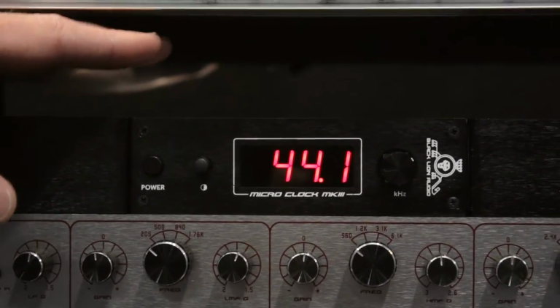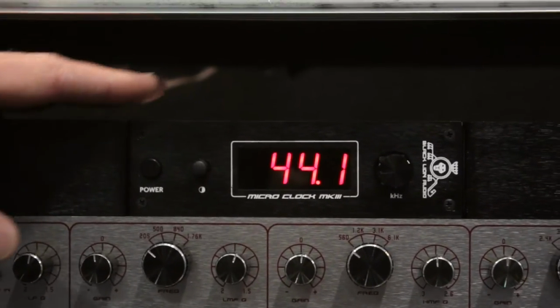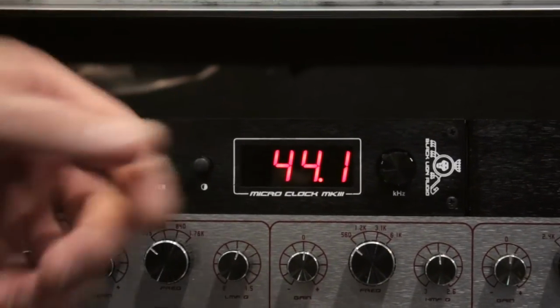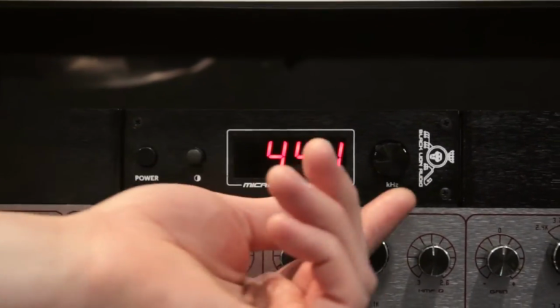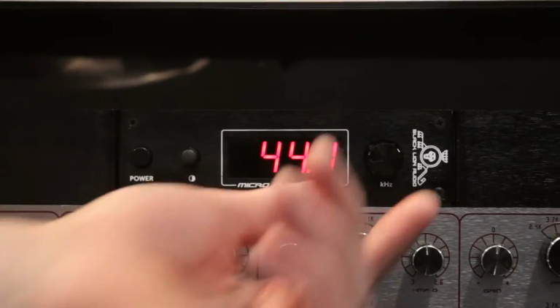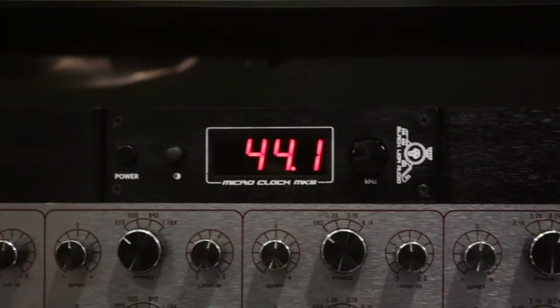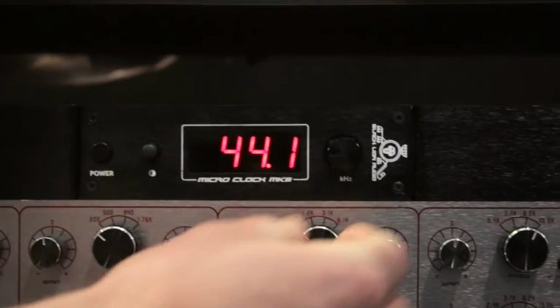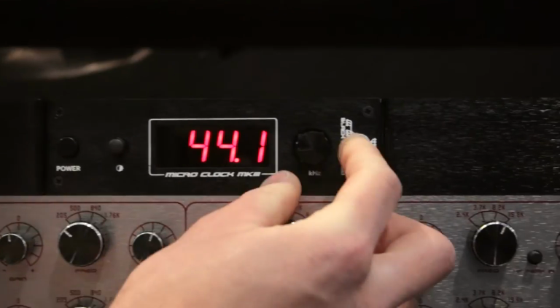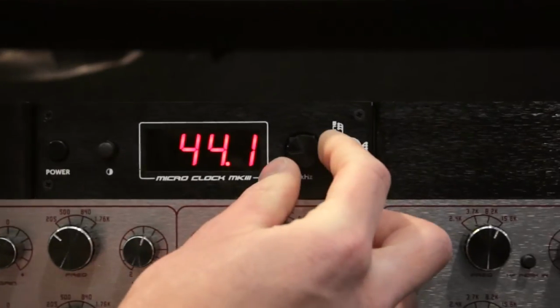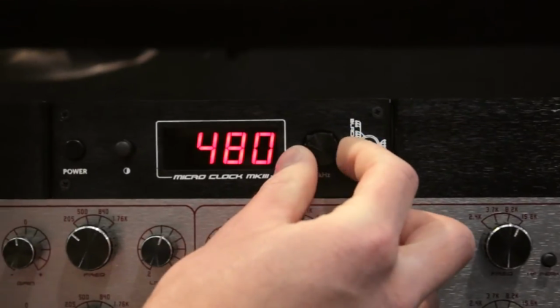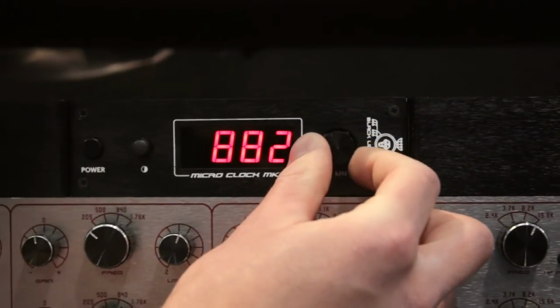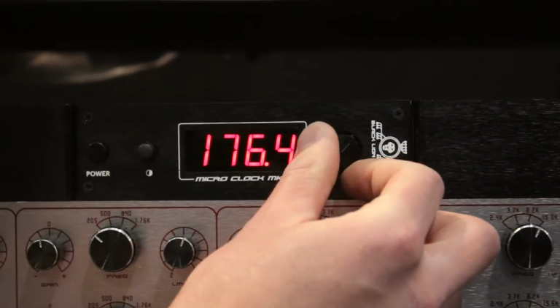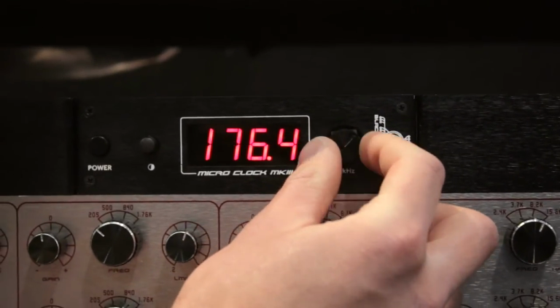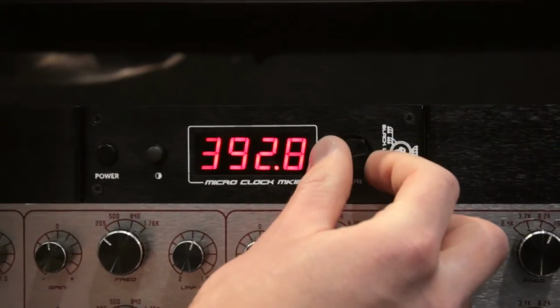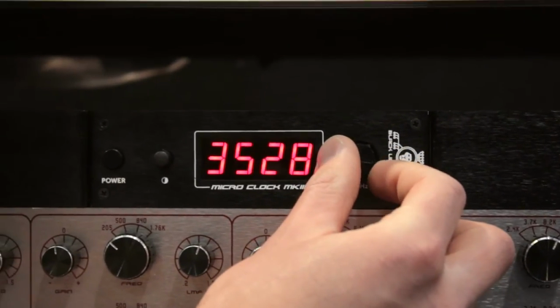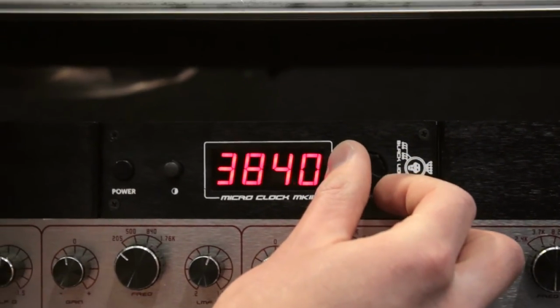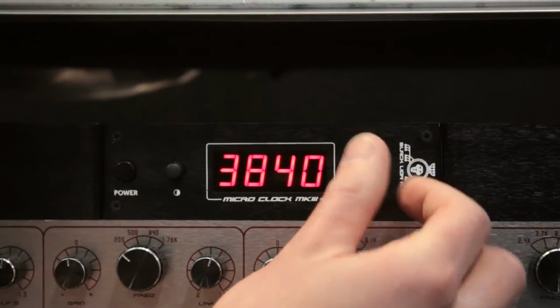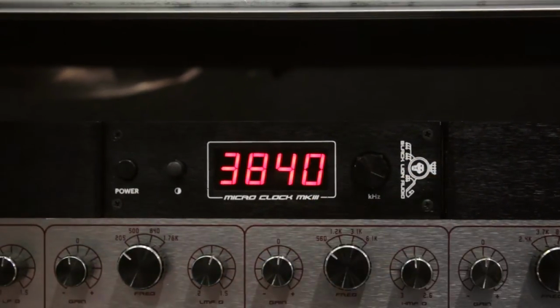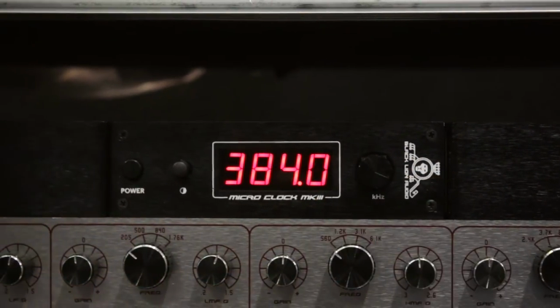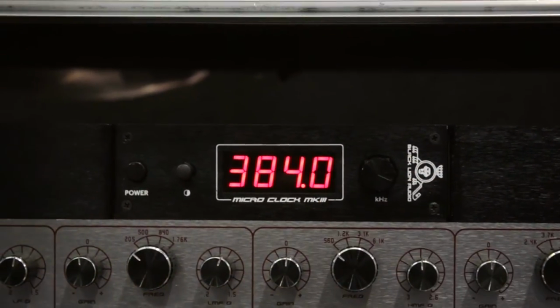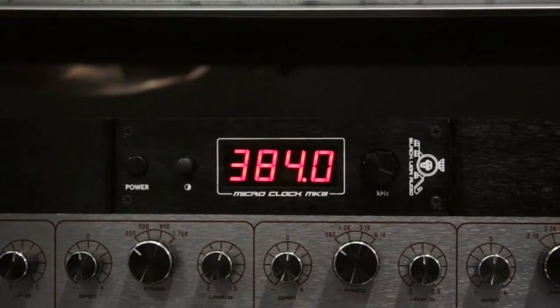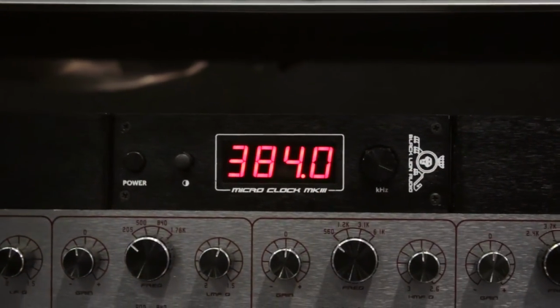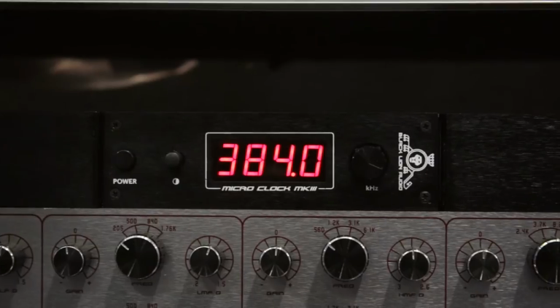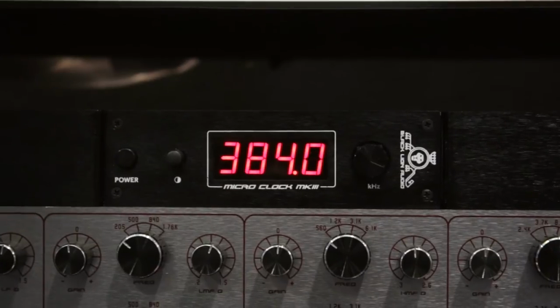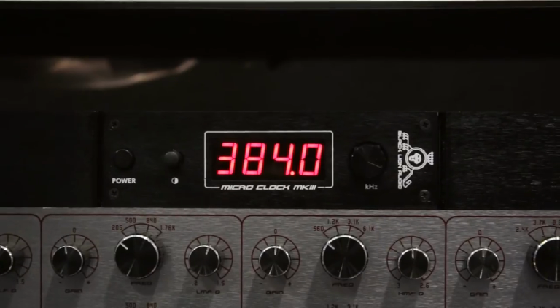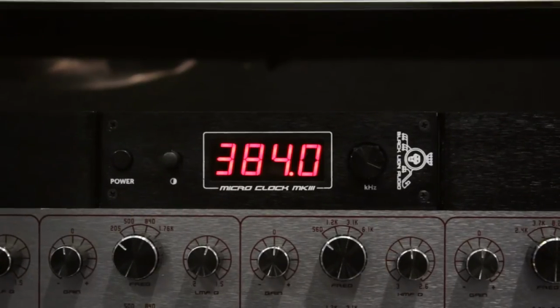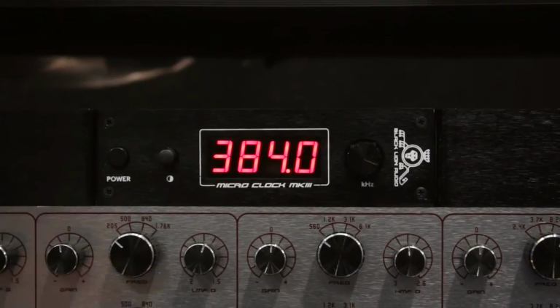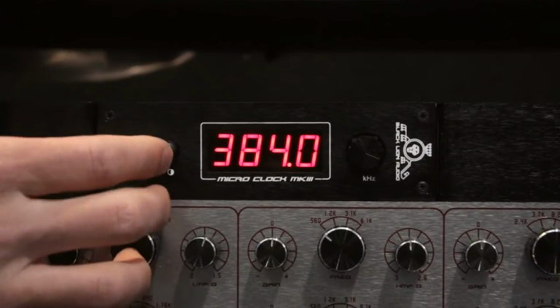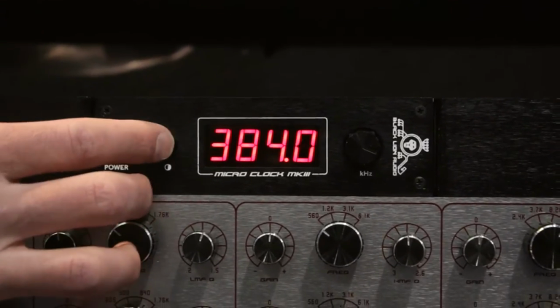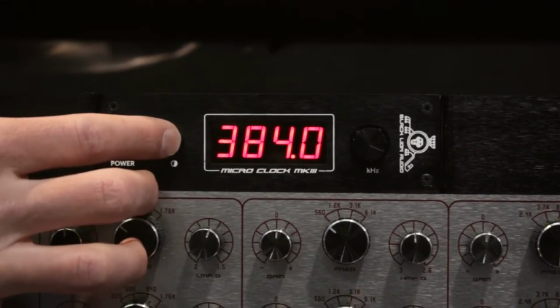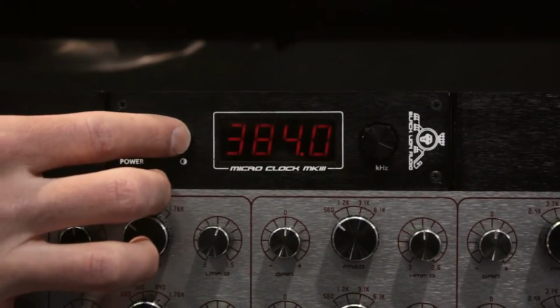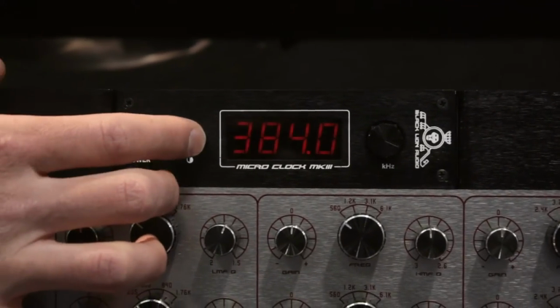It is capable of 44.1 all the way up to 384, so a higher sample rate. It's got a dimmer switch on the front.